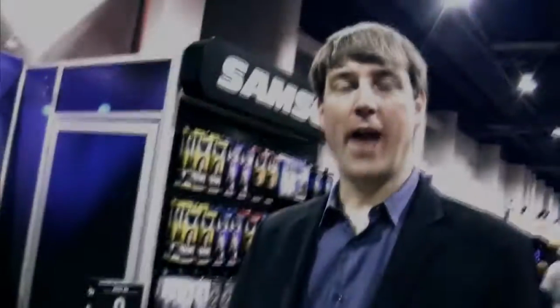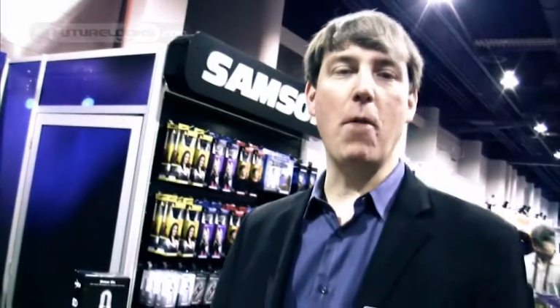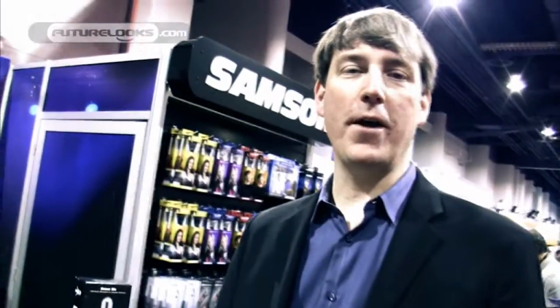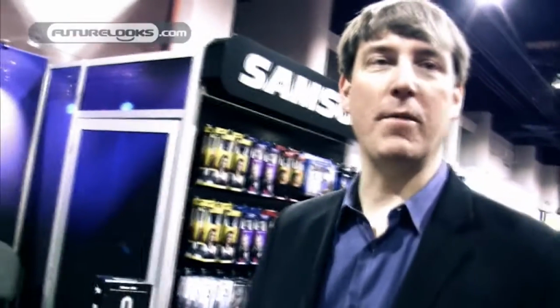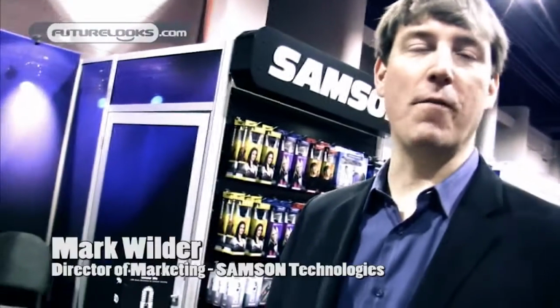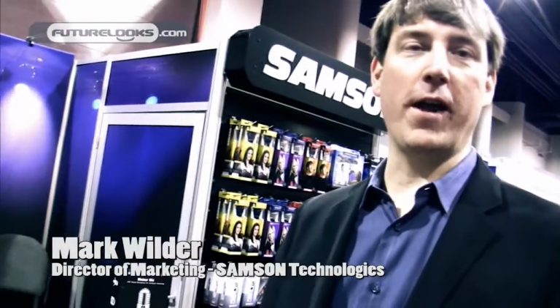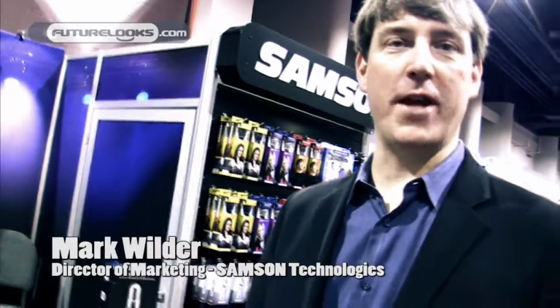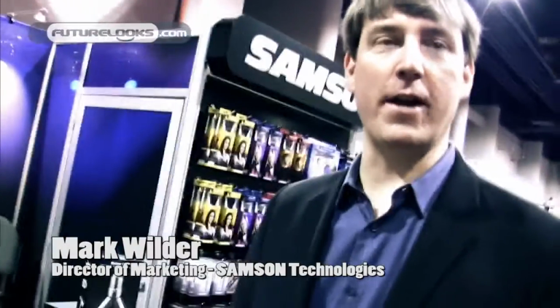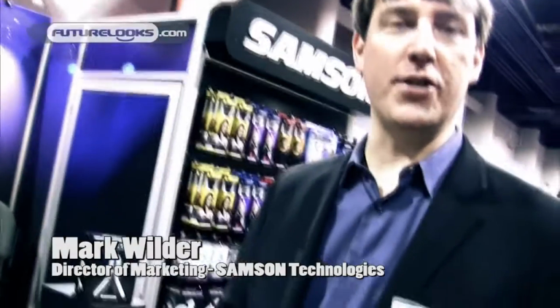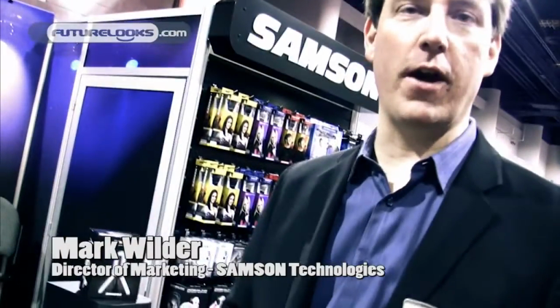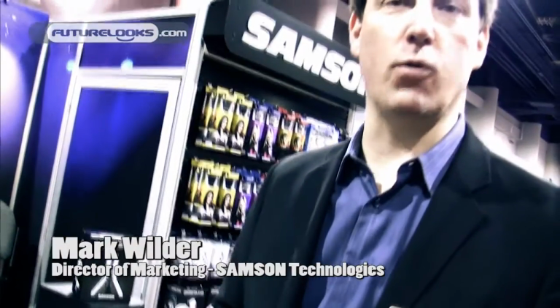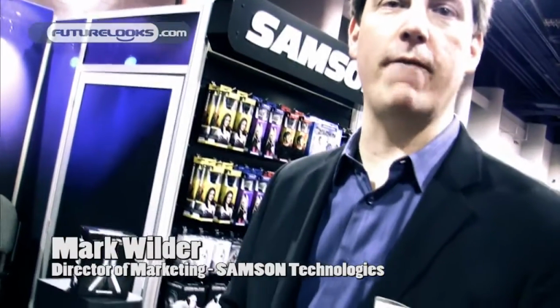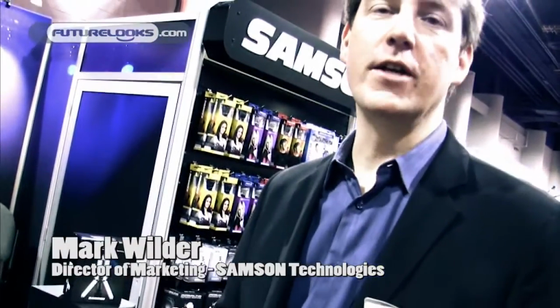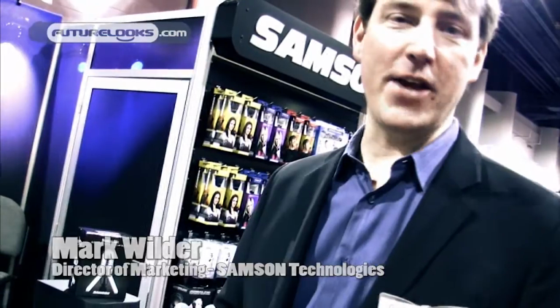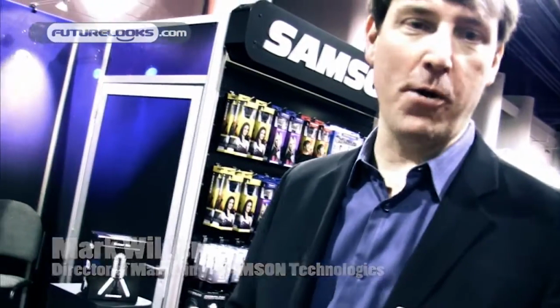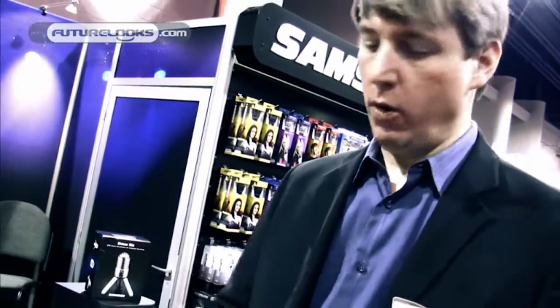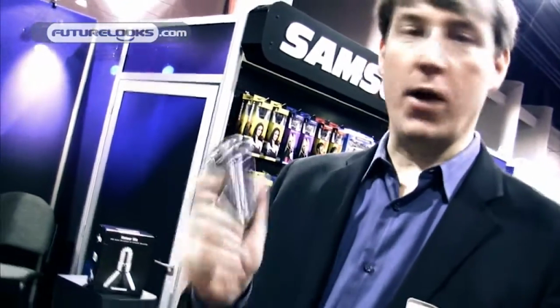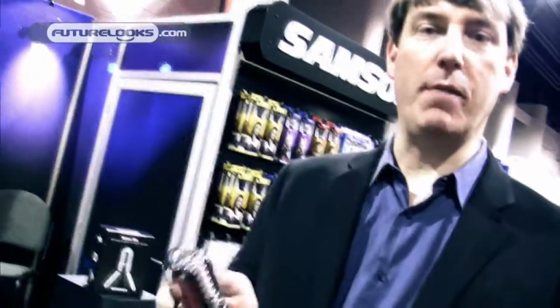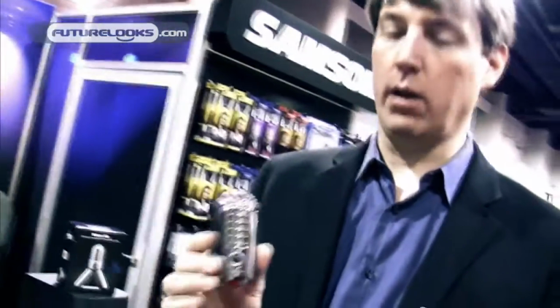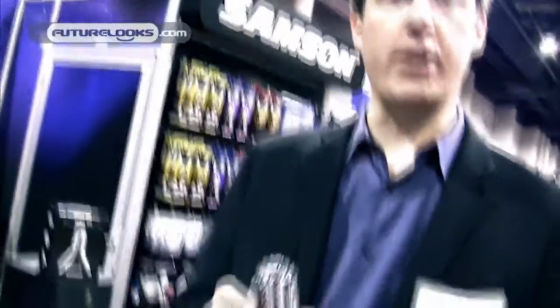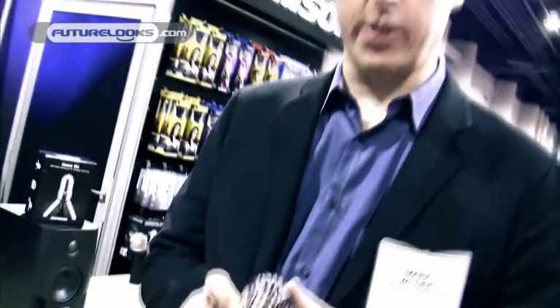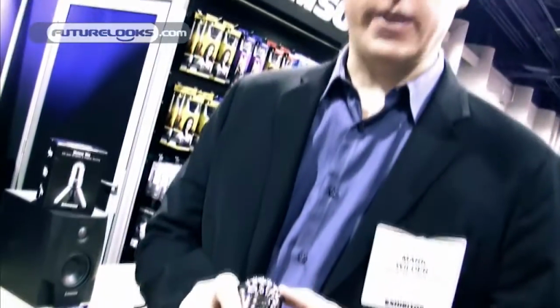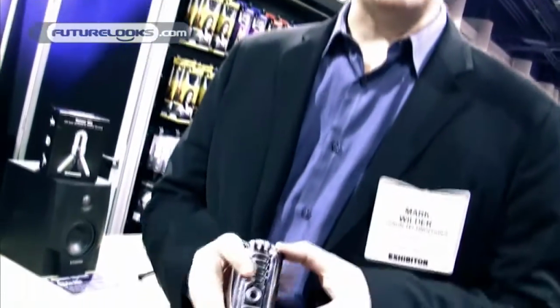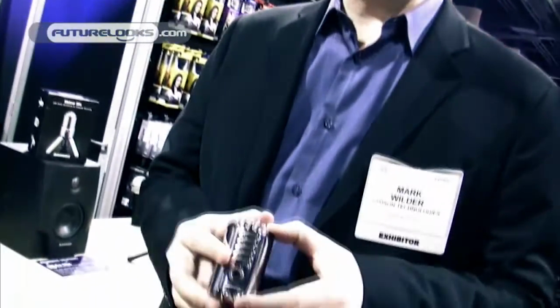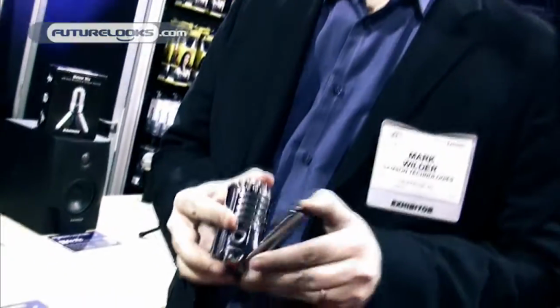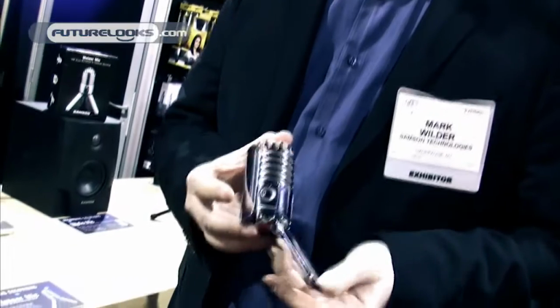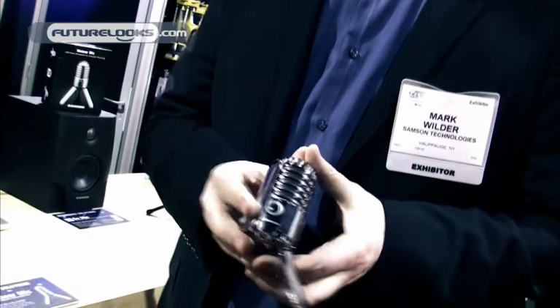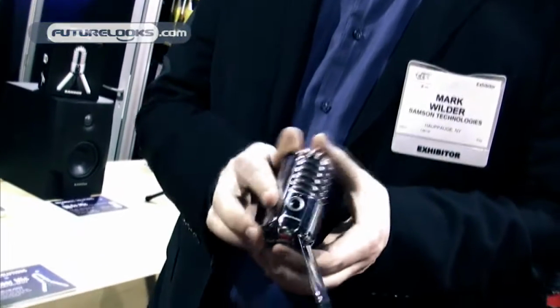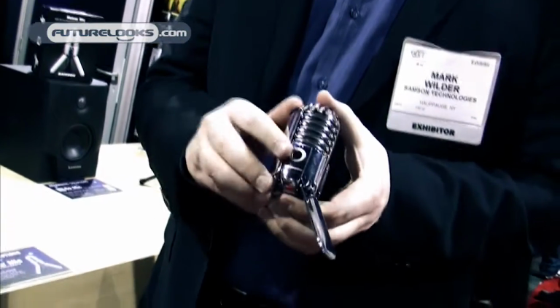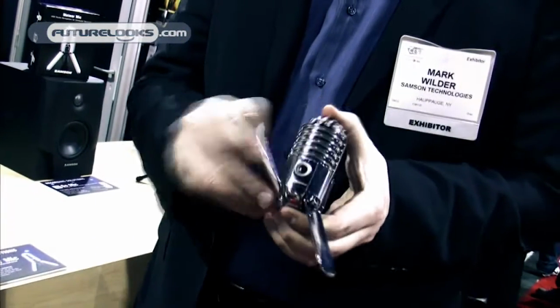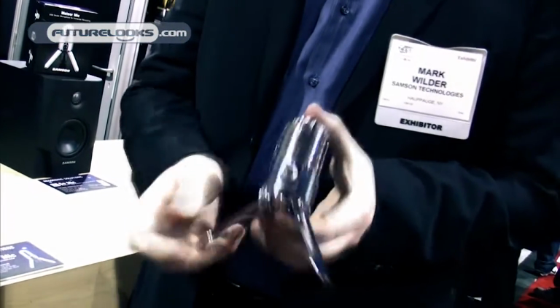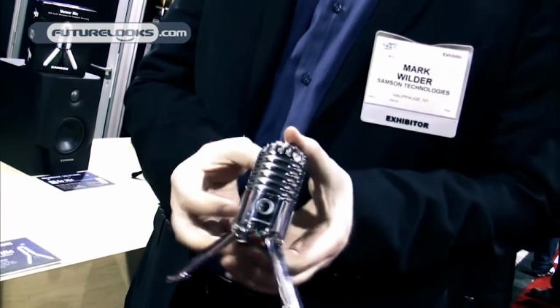I'm Mark Wilder. I'm the Director of Marketing for Samson Technologies, and we're here at the 2011 CES show where I want to talk to you about our latest introduction. This is the Meteor Mic — it's our latest USB mic from Samson.